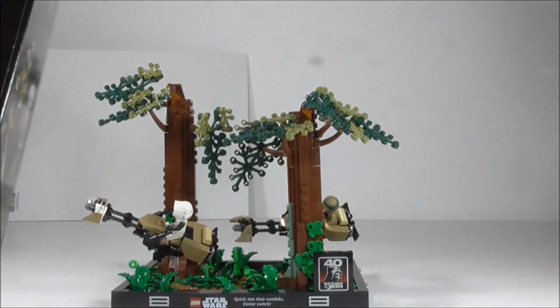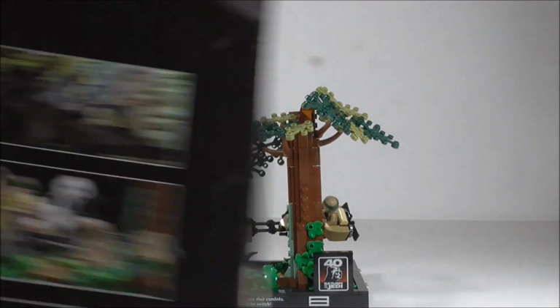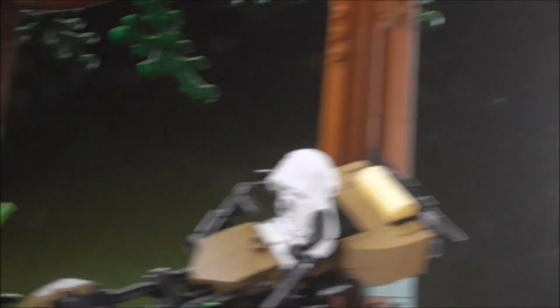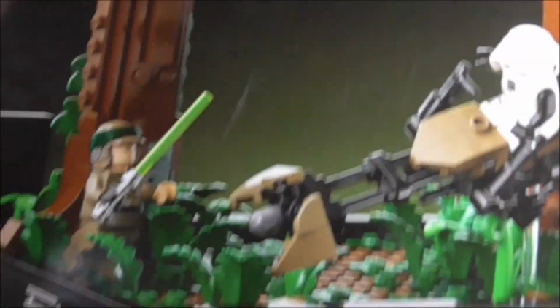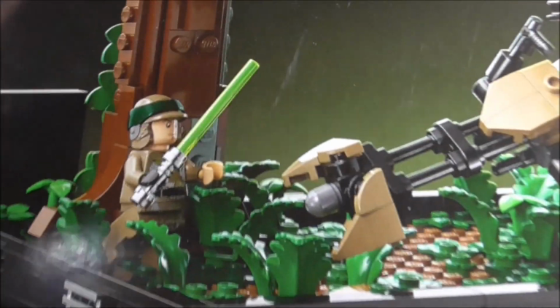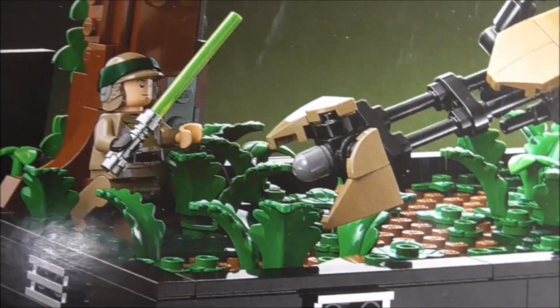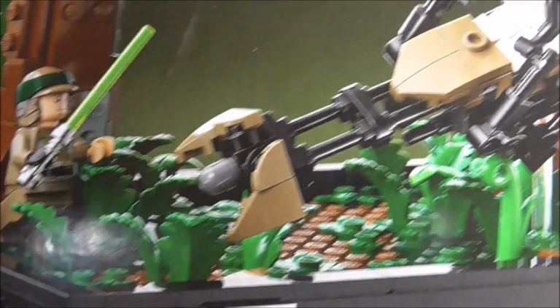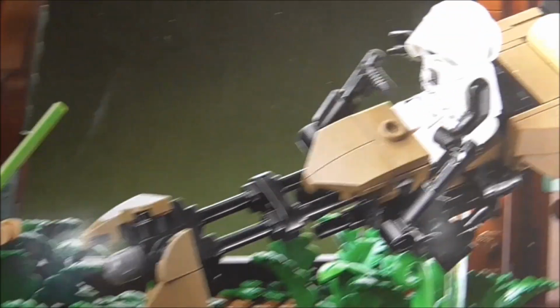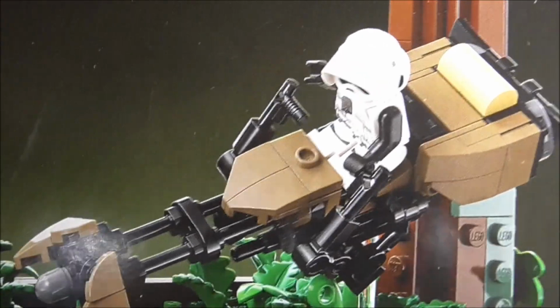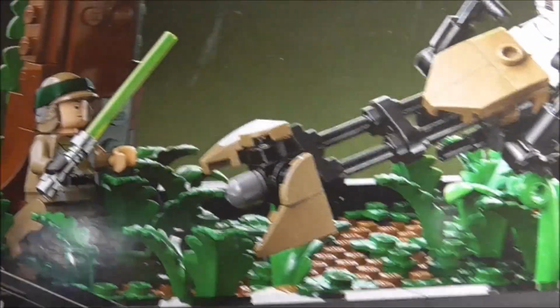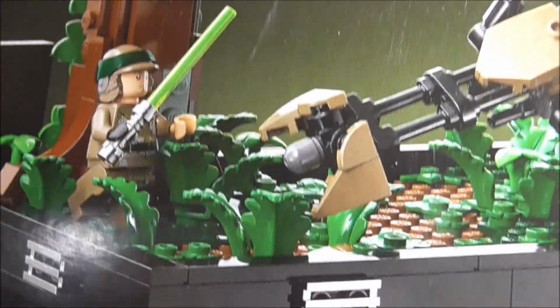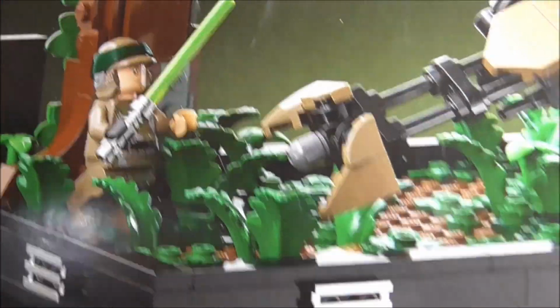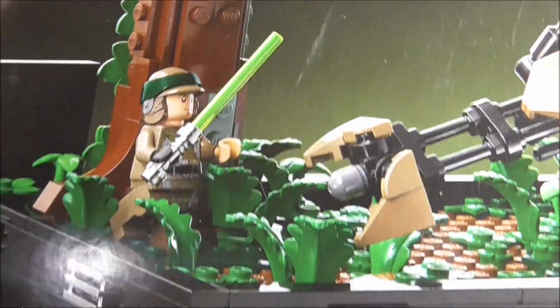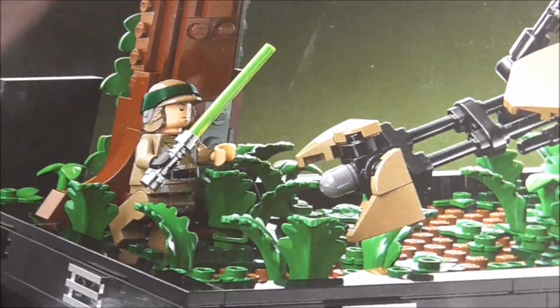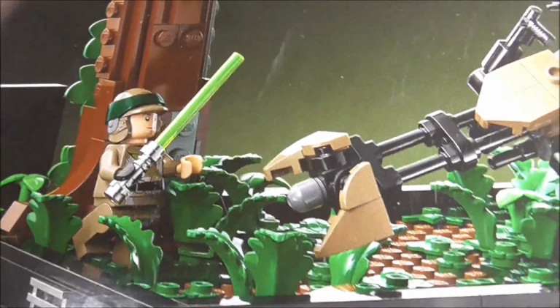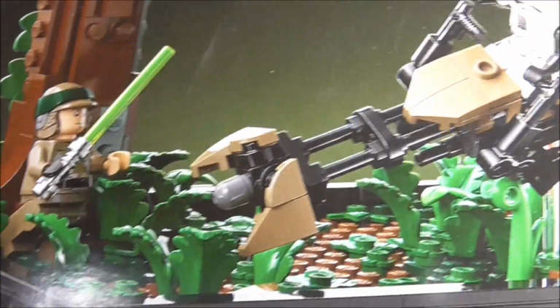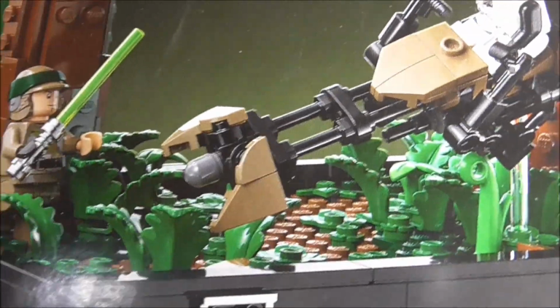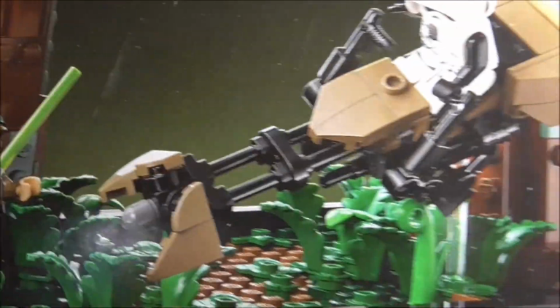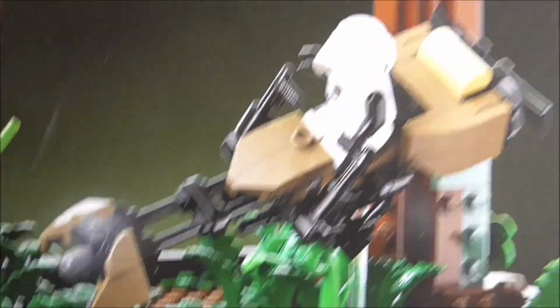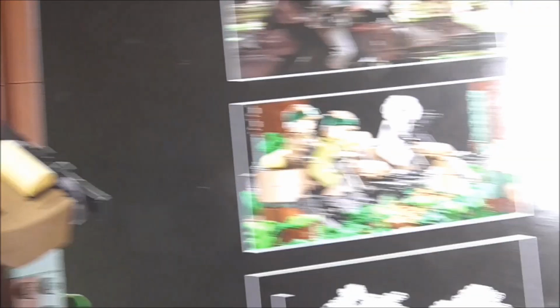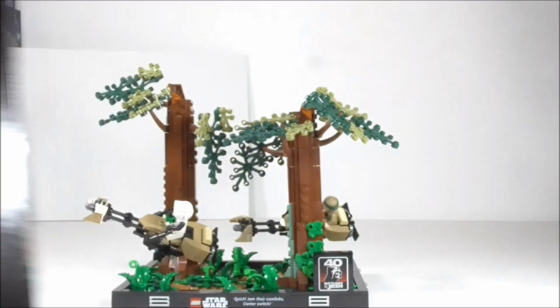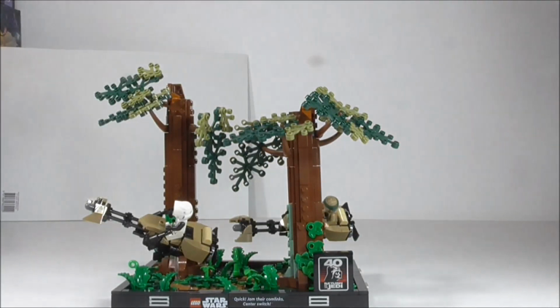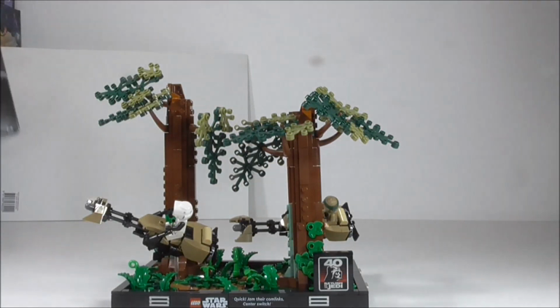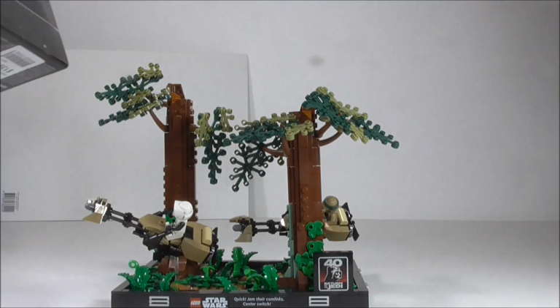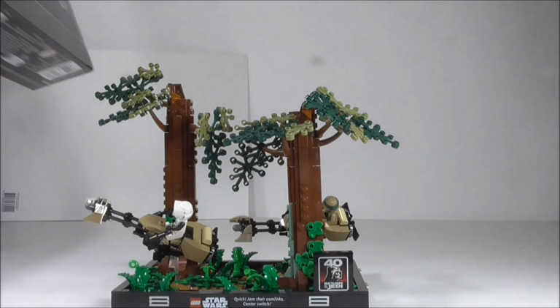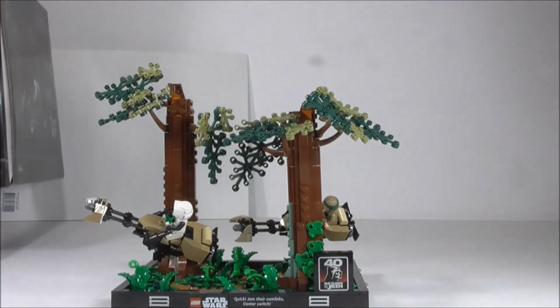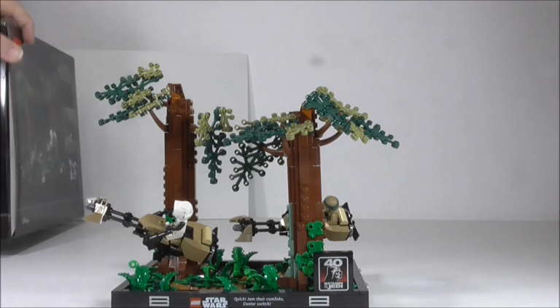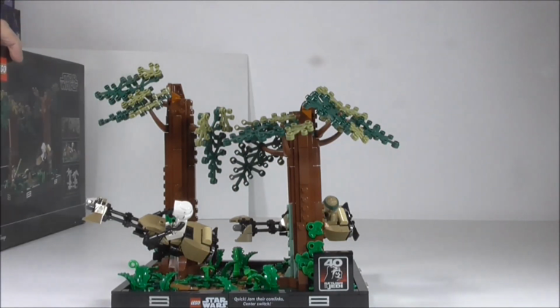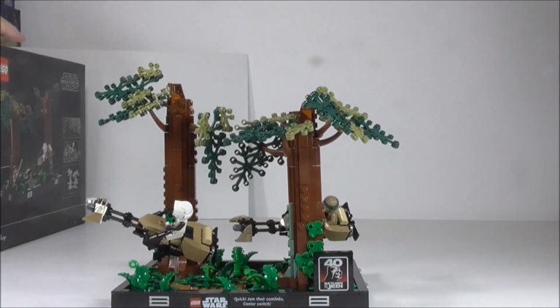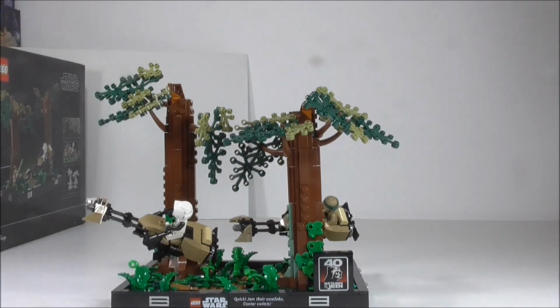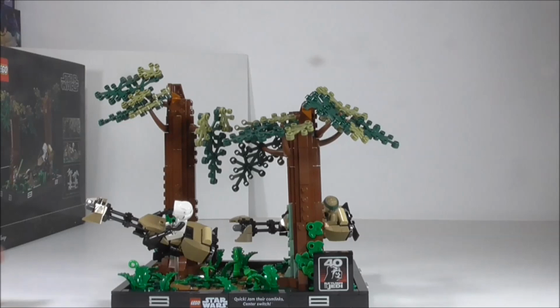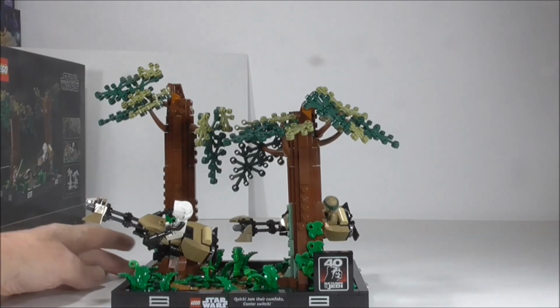Luke cuts the front off one of these speeder bikes in the movie and that's supposed to be showing that, but this is what you get.